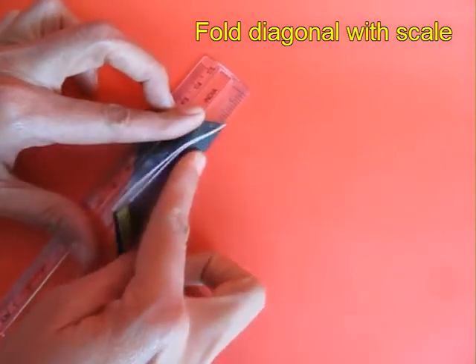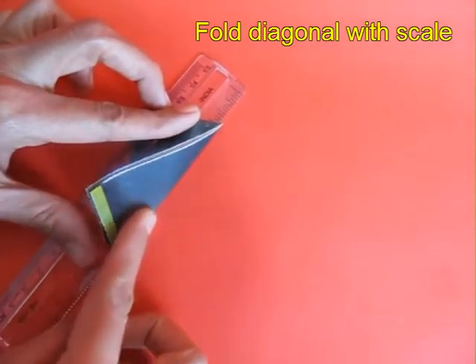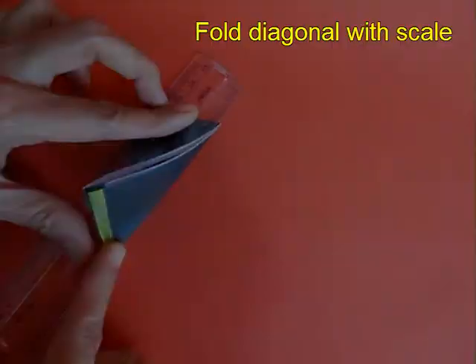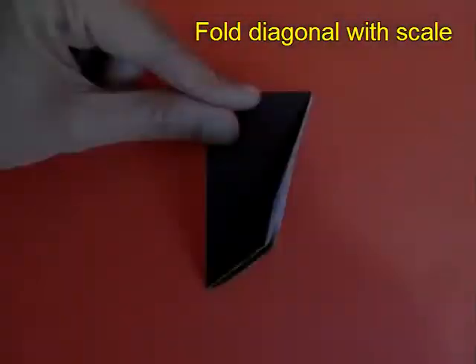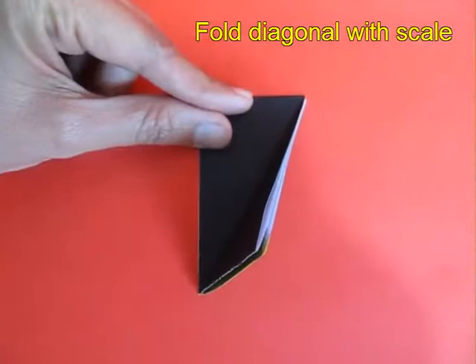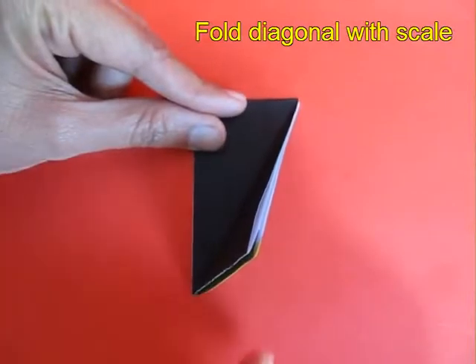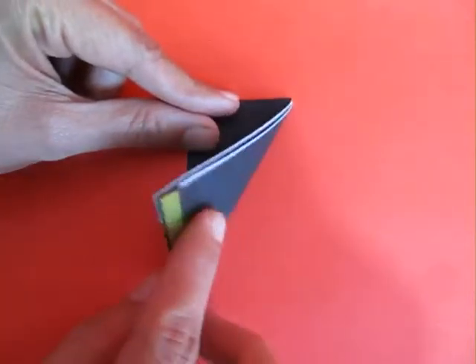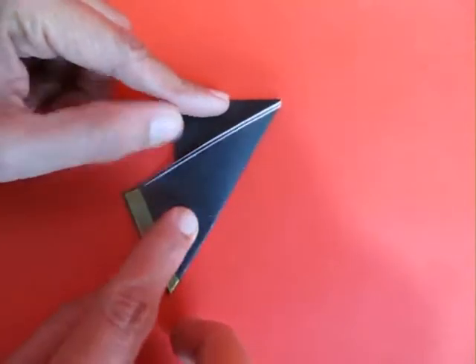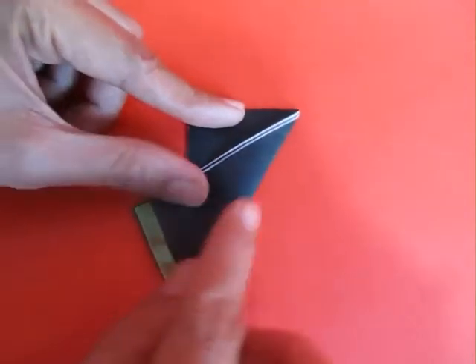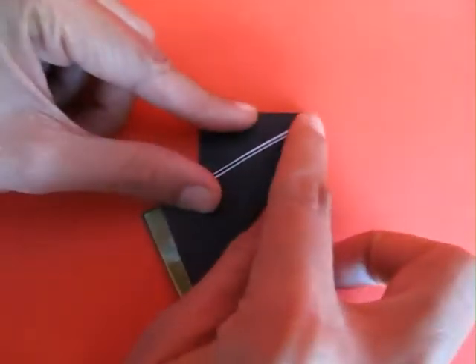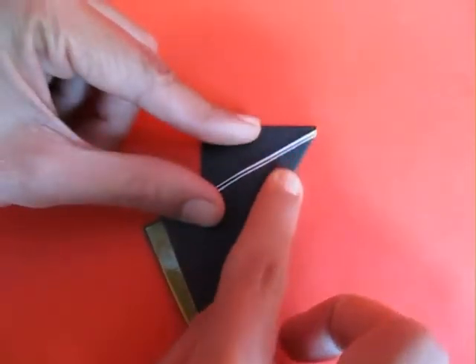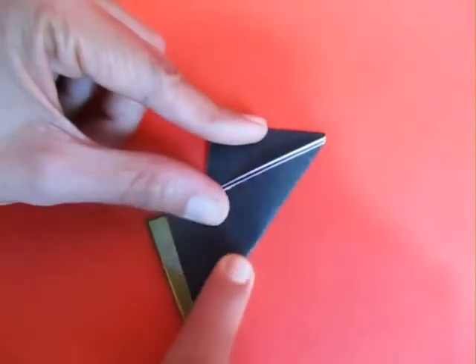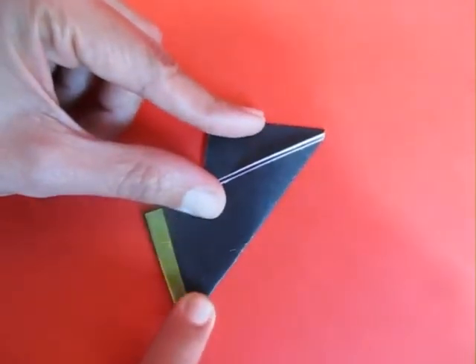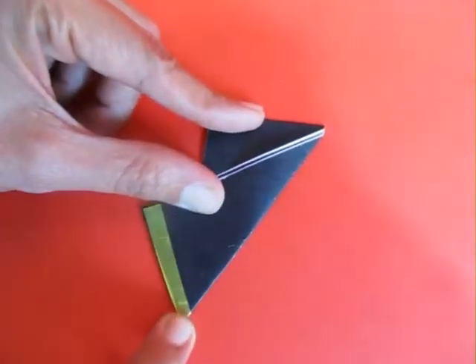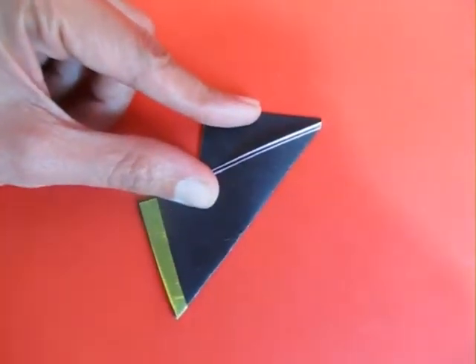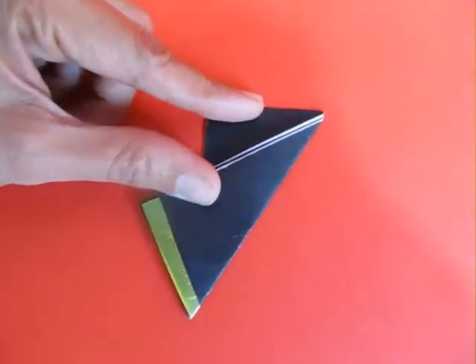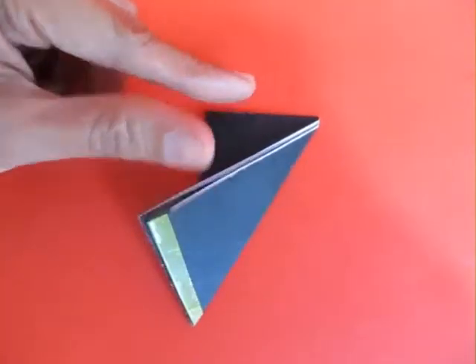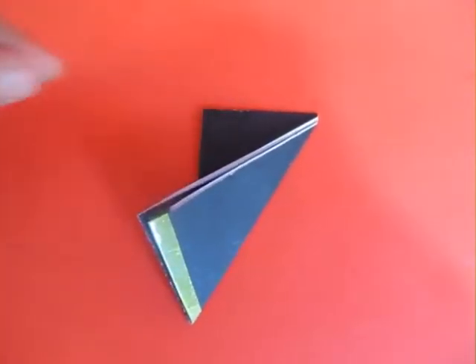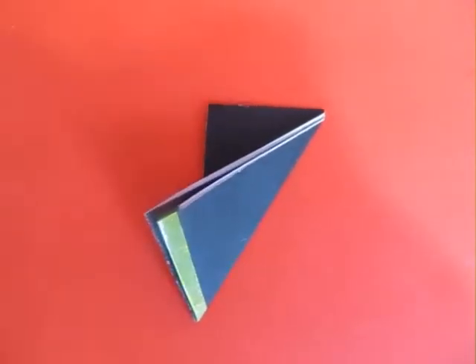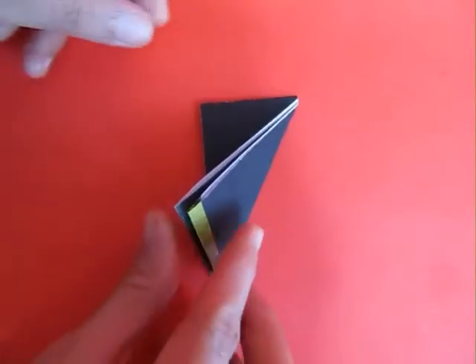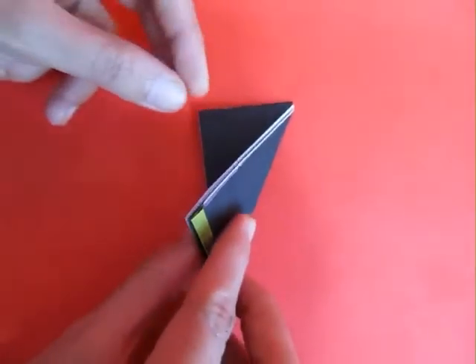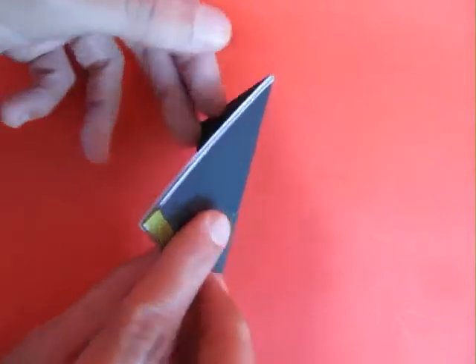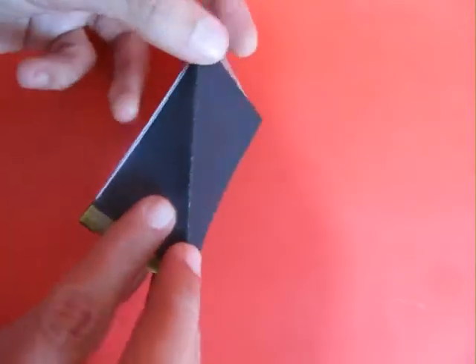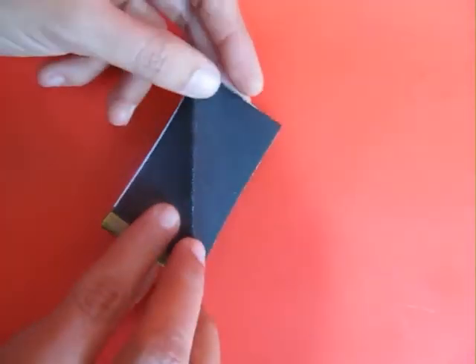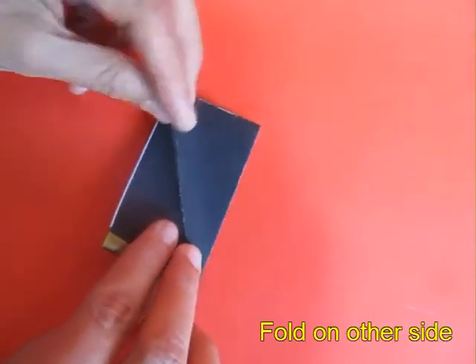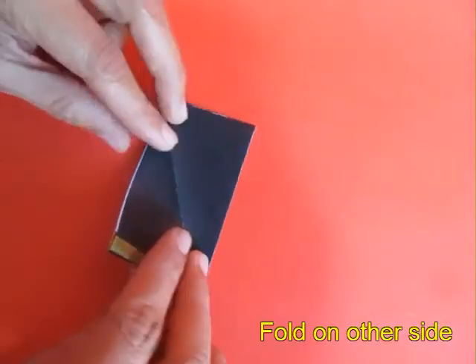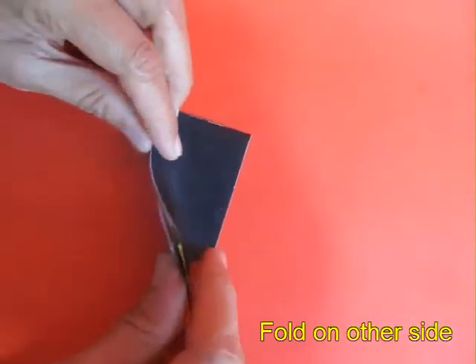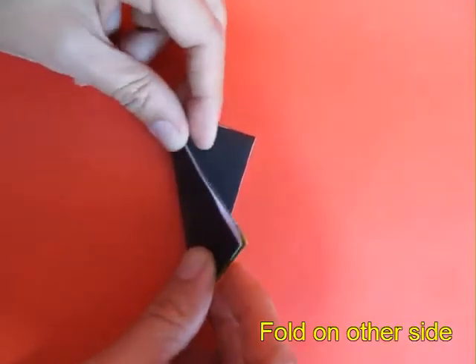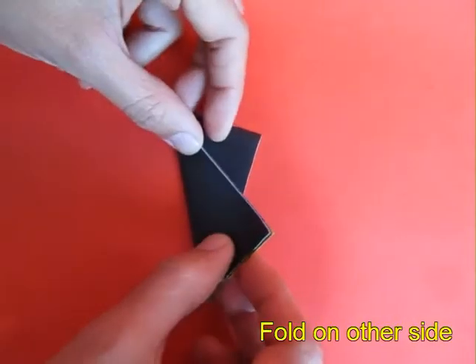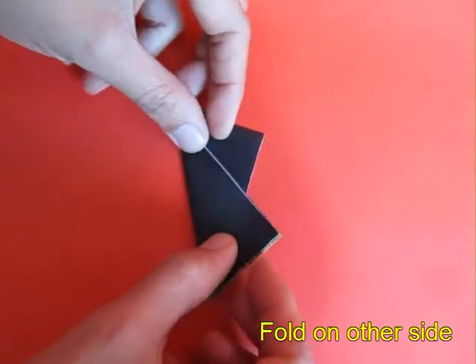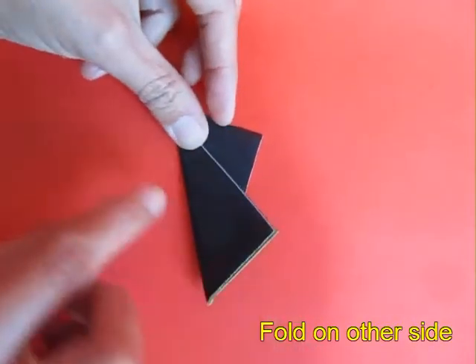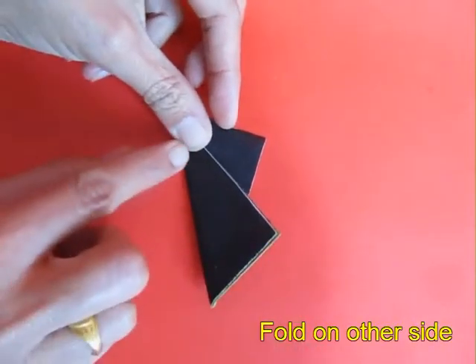This rectangle is 7 cm by 4 cm. Now crease the diagonal very sharp, both along the mountain and the valley.